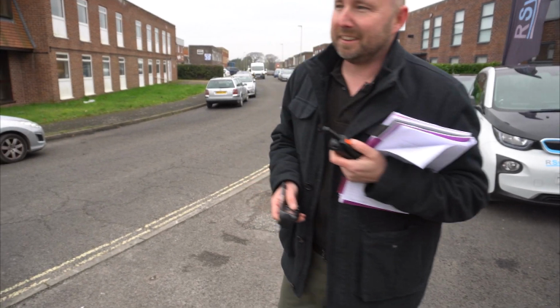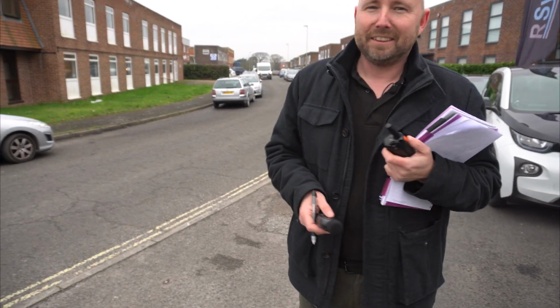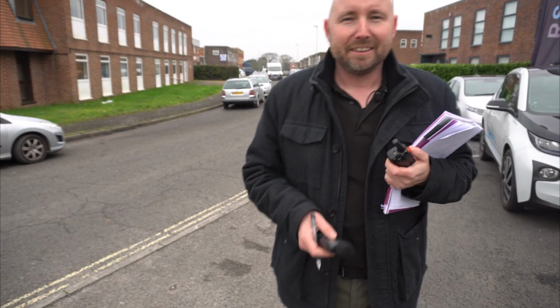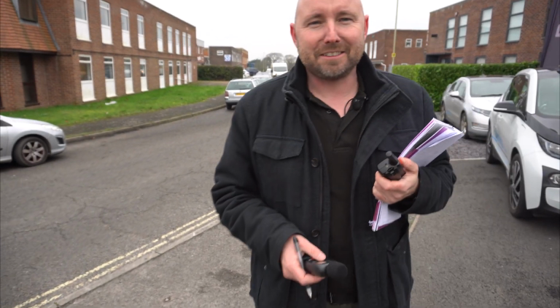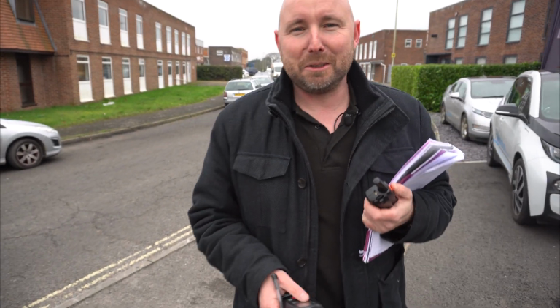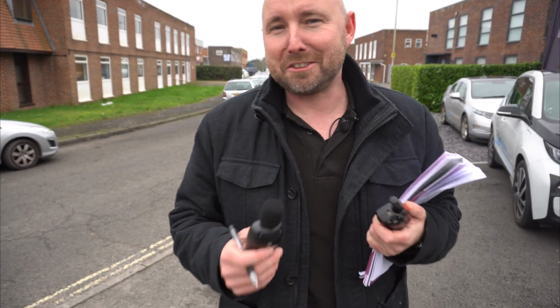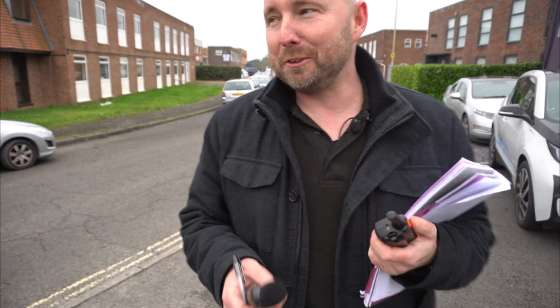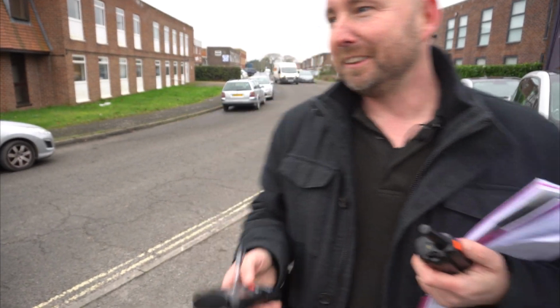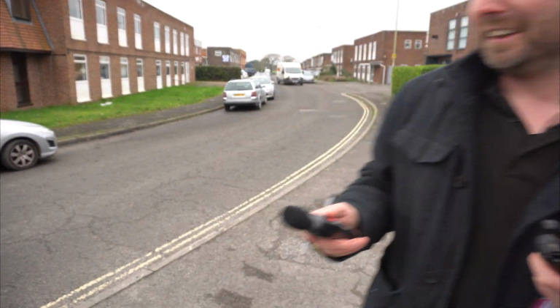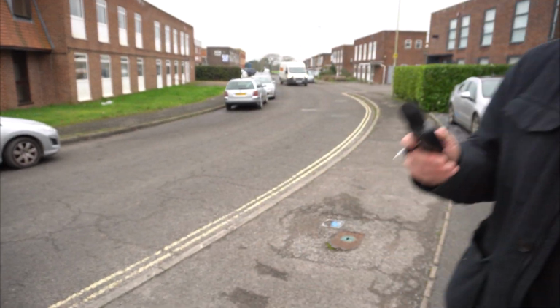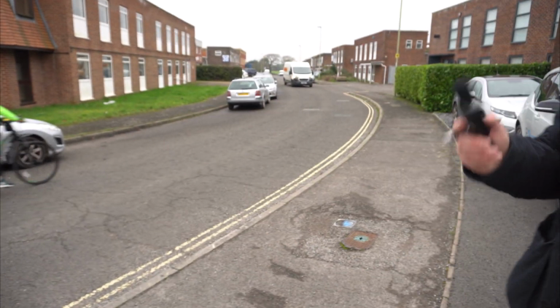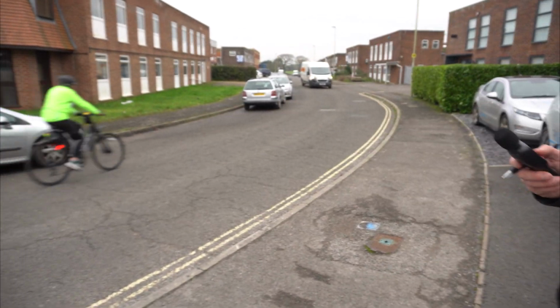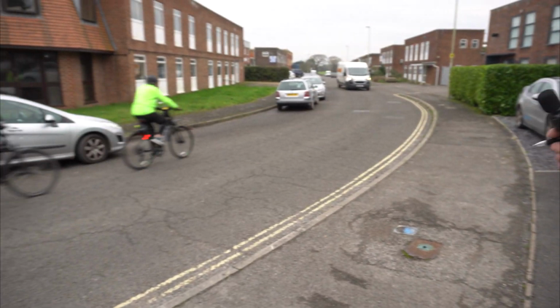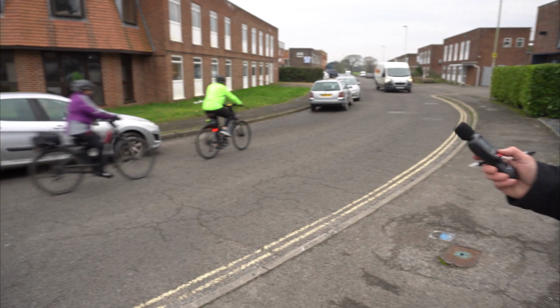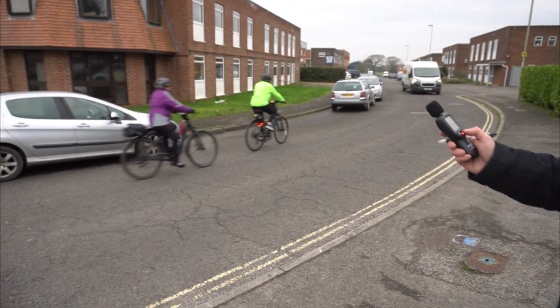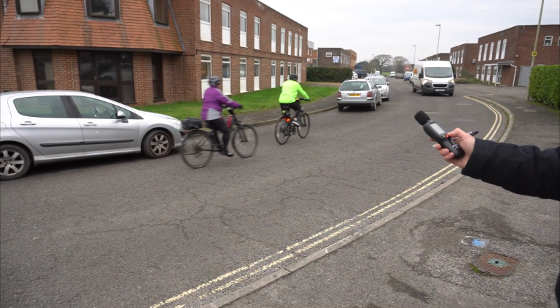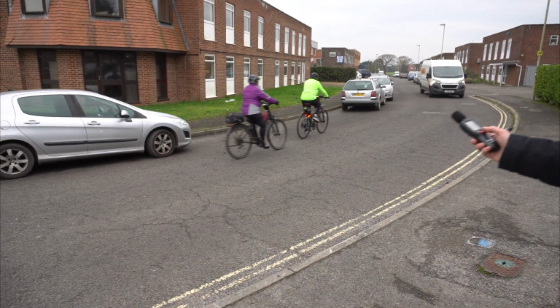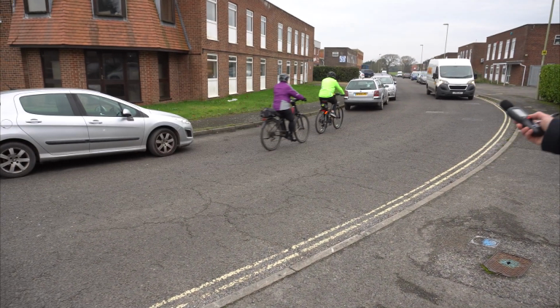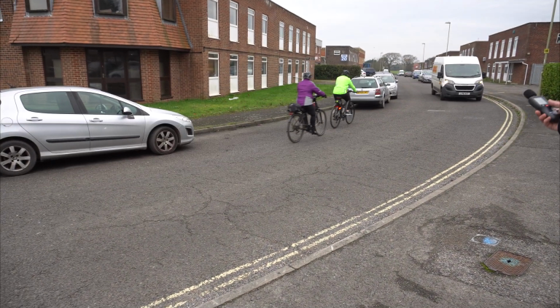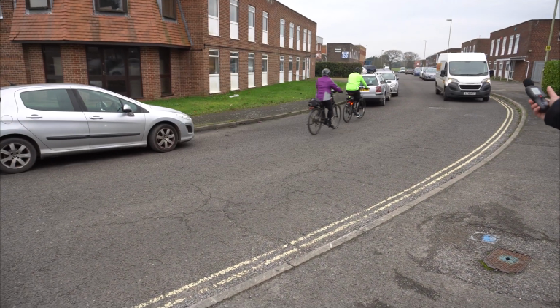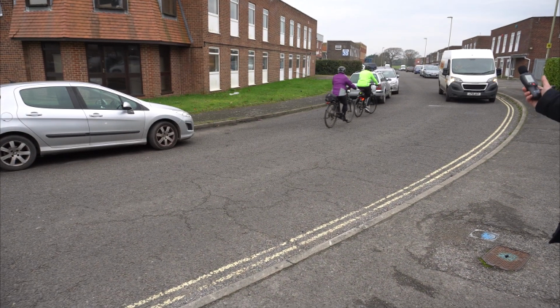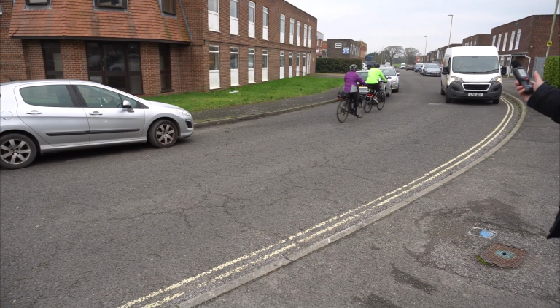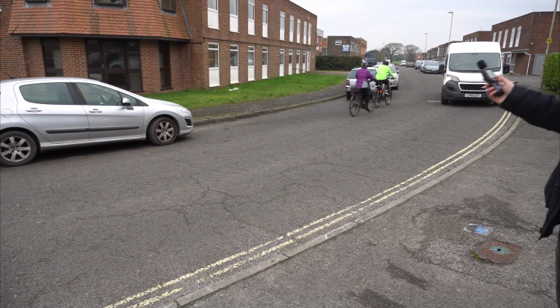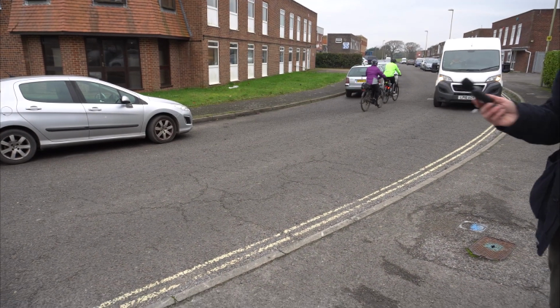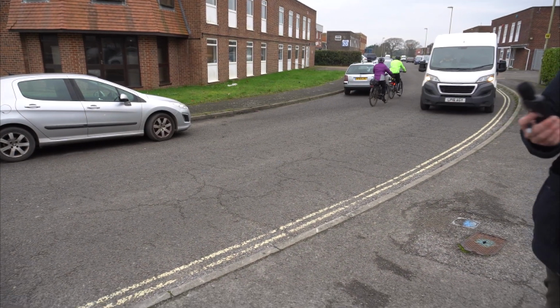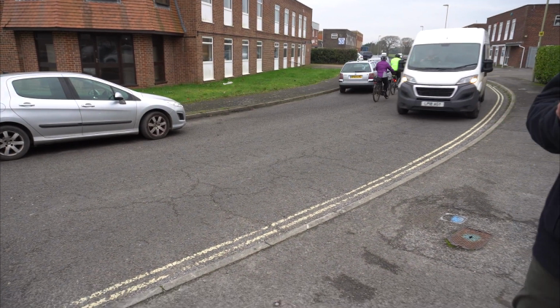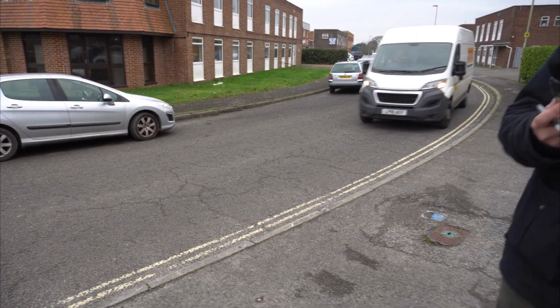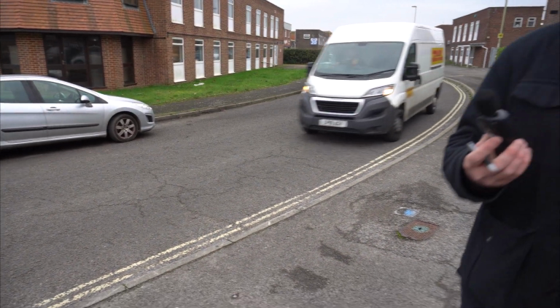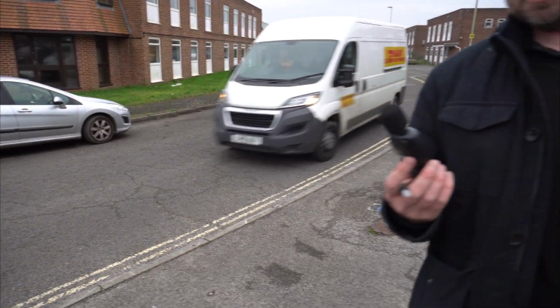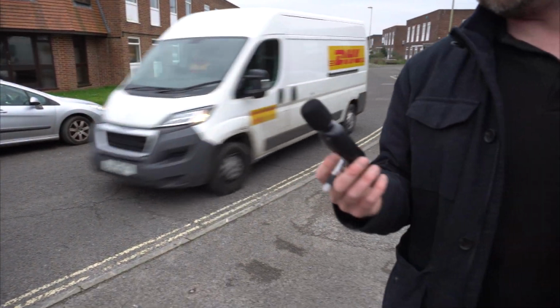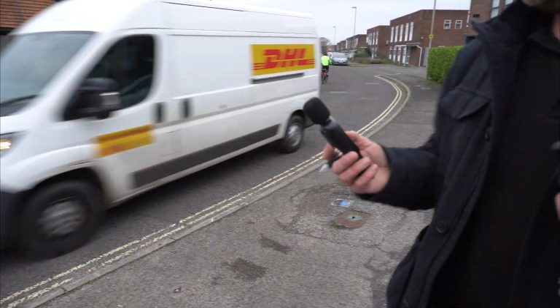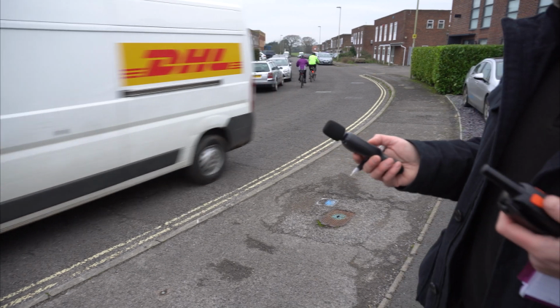Next up is Sophie, and we also have two cyclists to sound test. Two cyclists at 78.7 decibels — they were whistling.